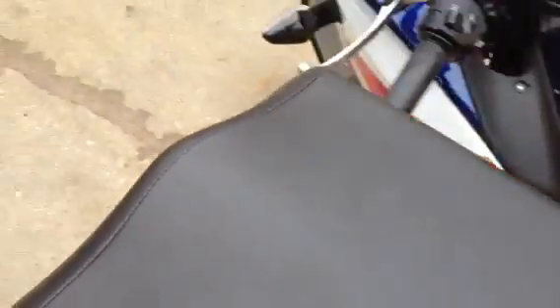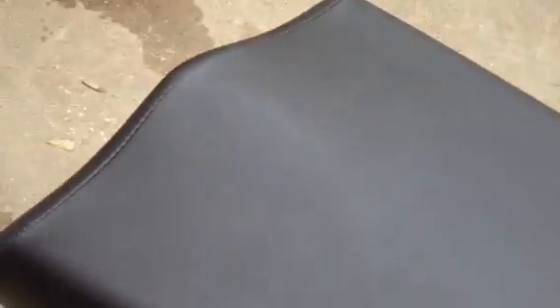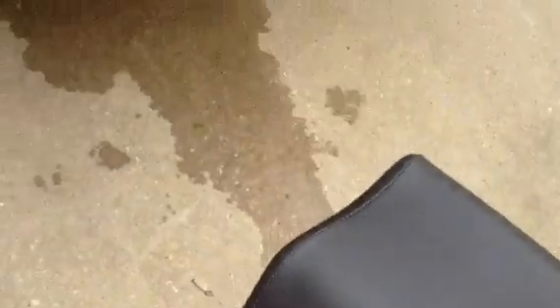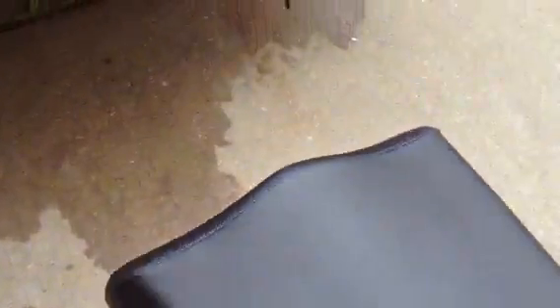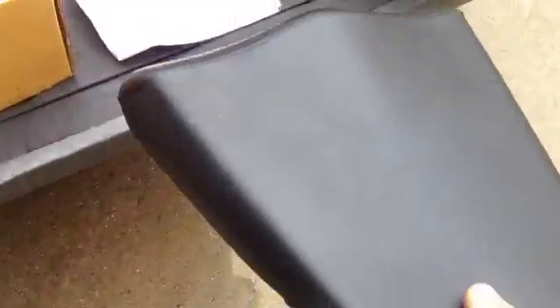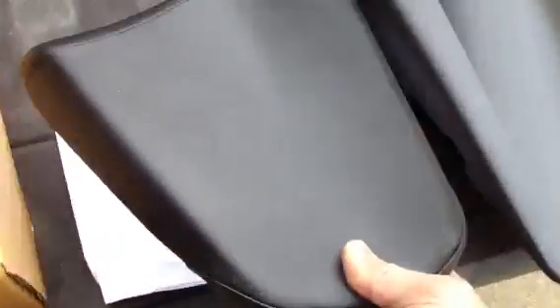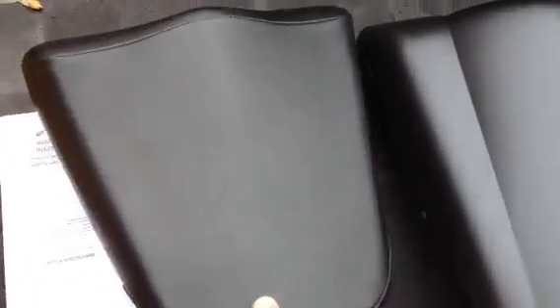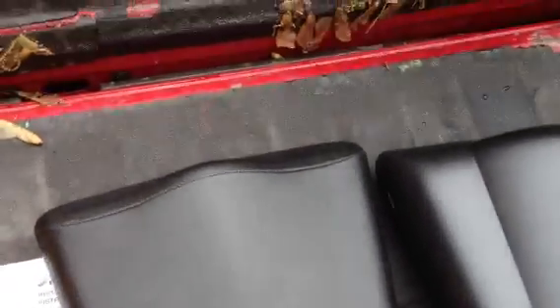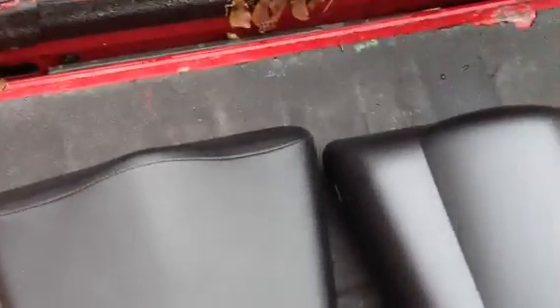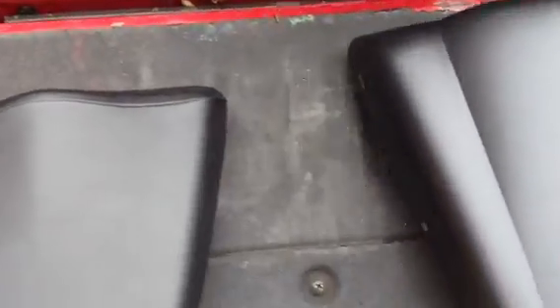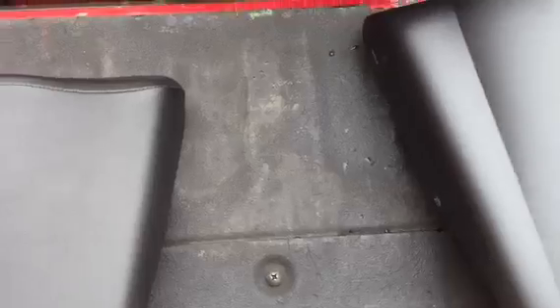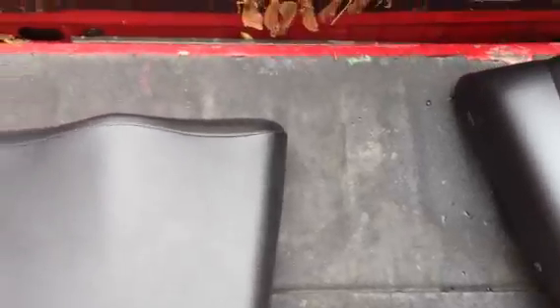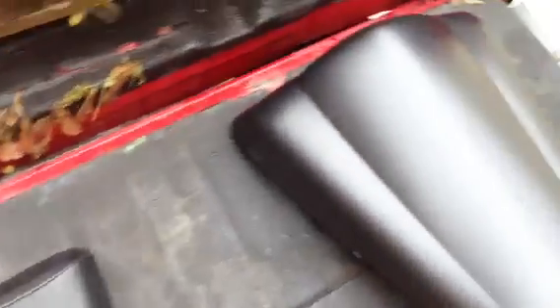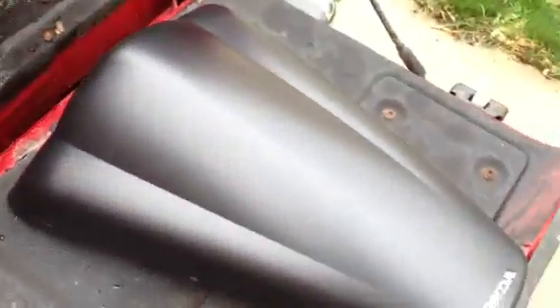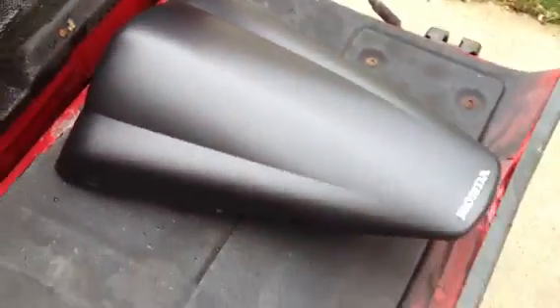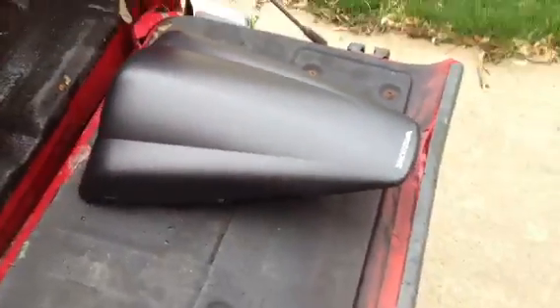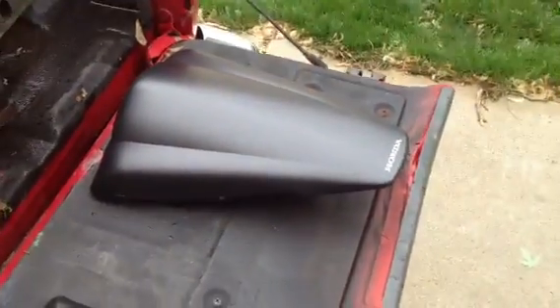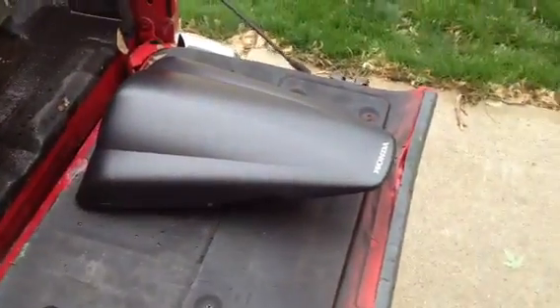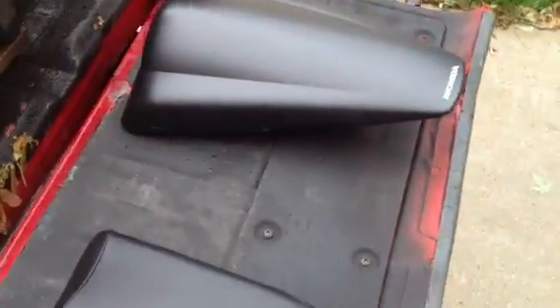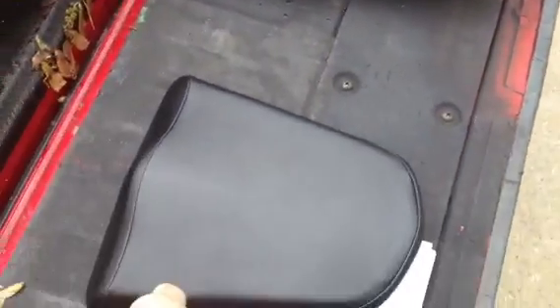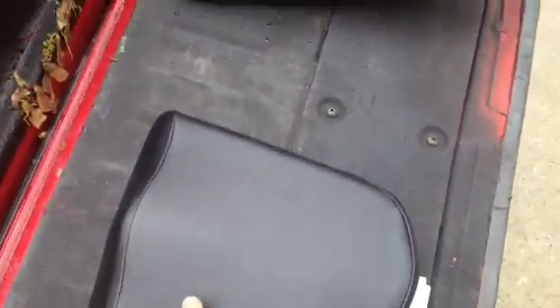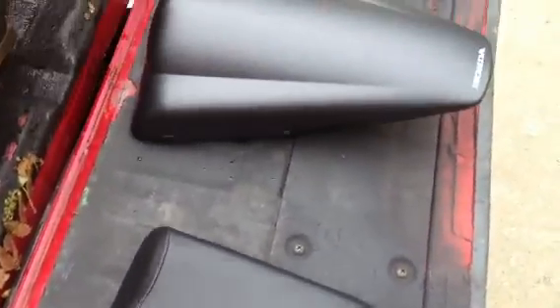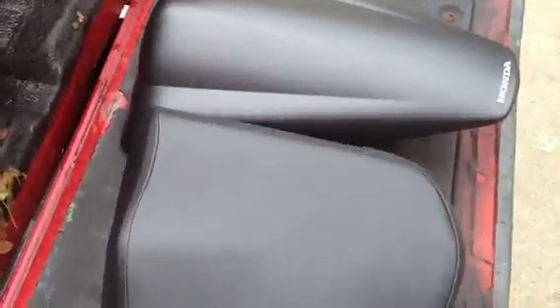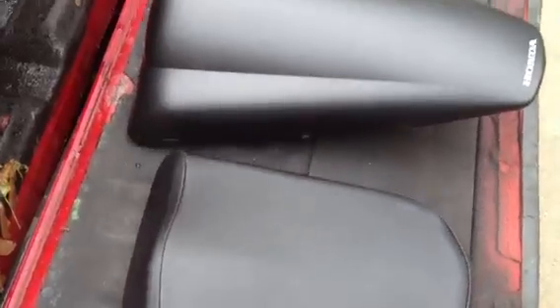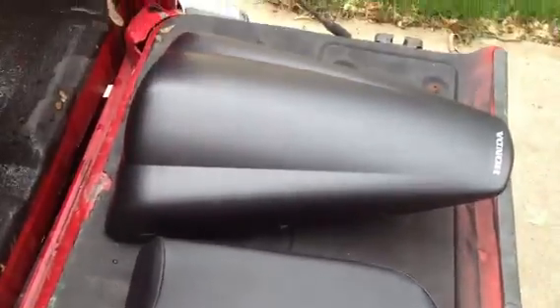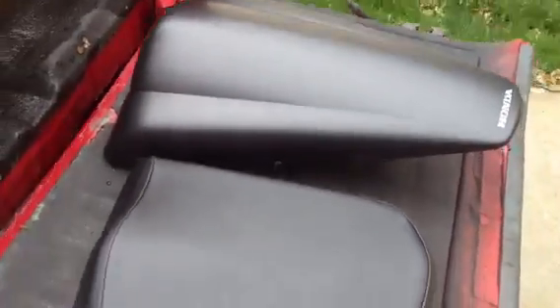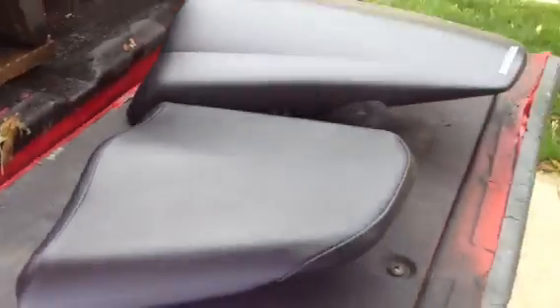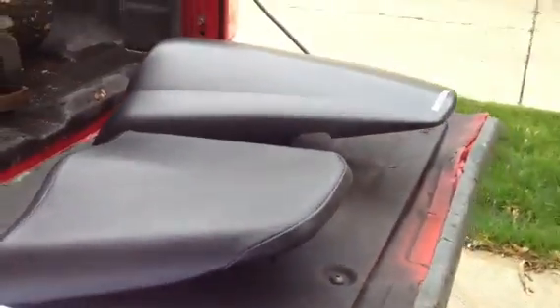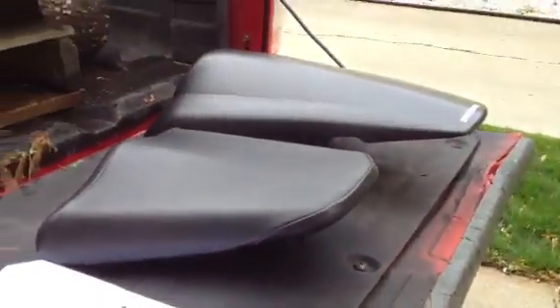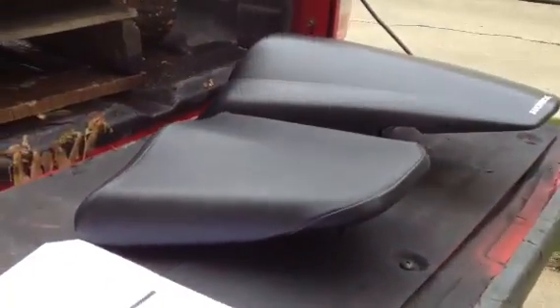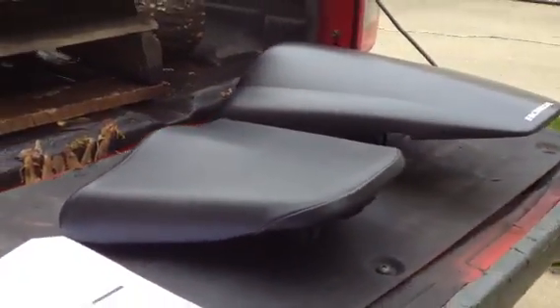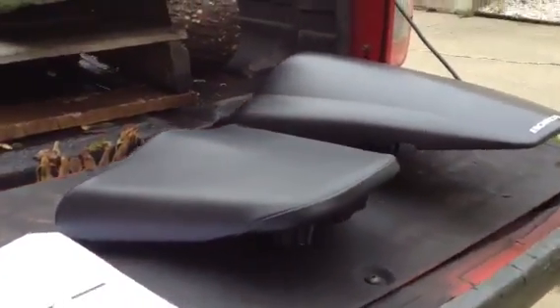Let's take it over and compare it to the cover. Here's the cover, here's the seat — you can see them in comparison and size.